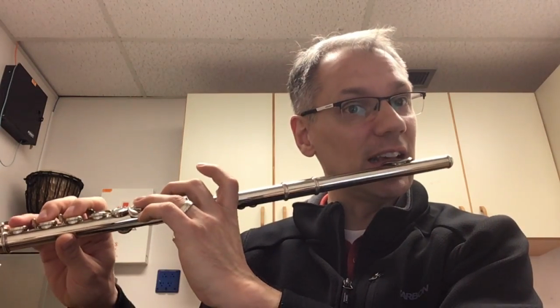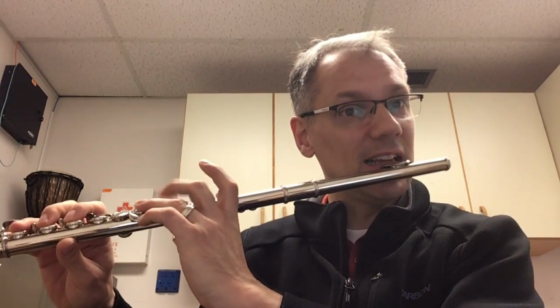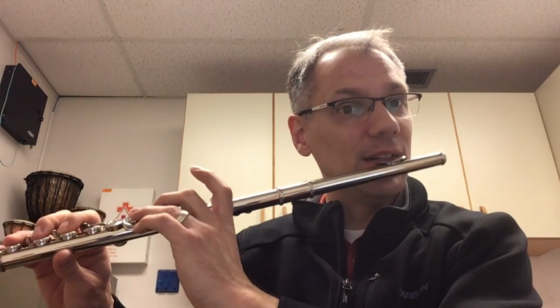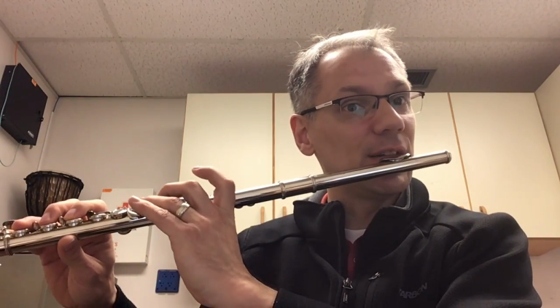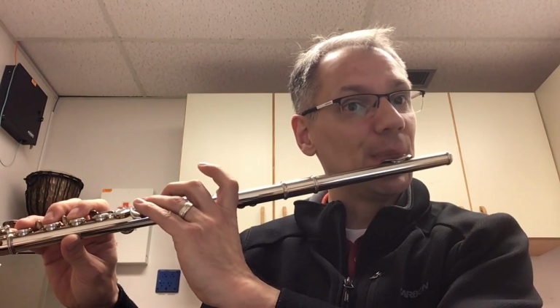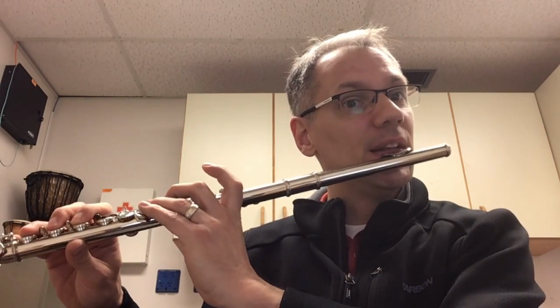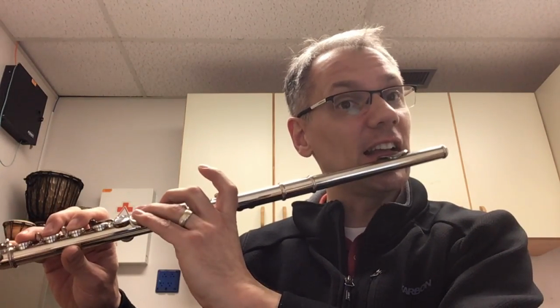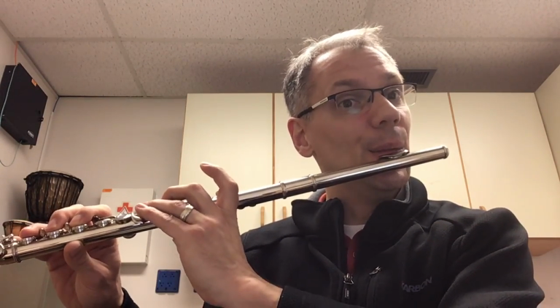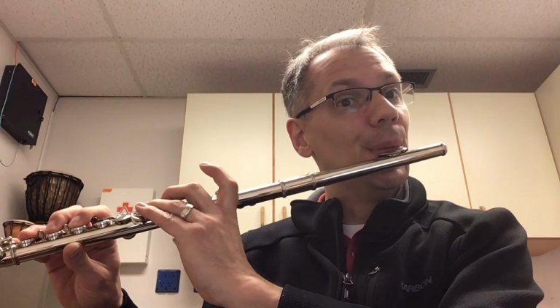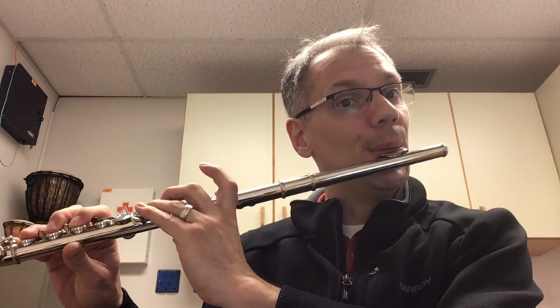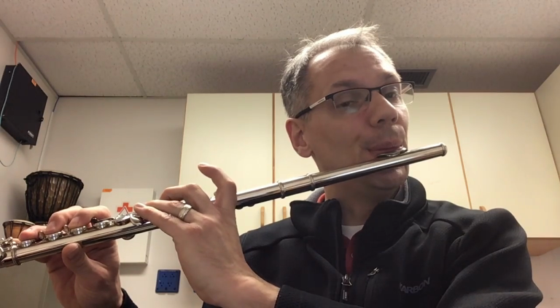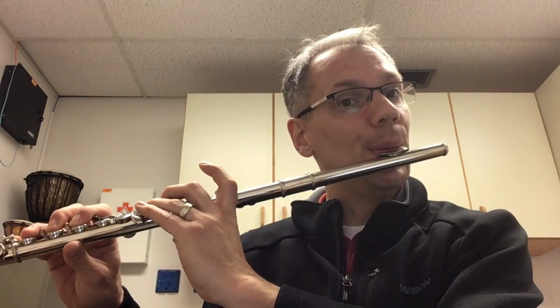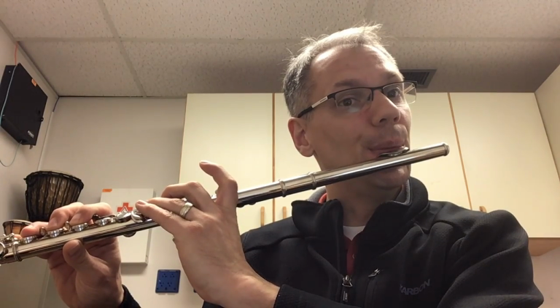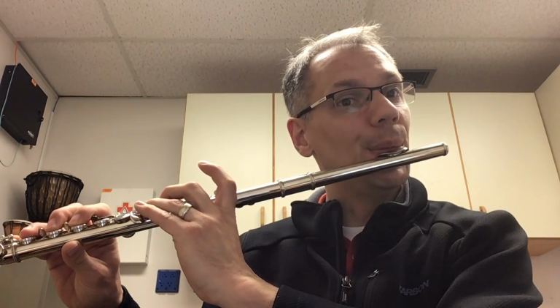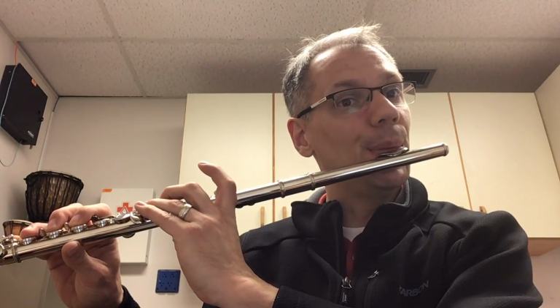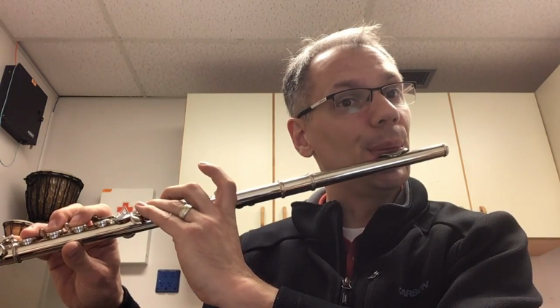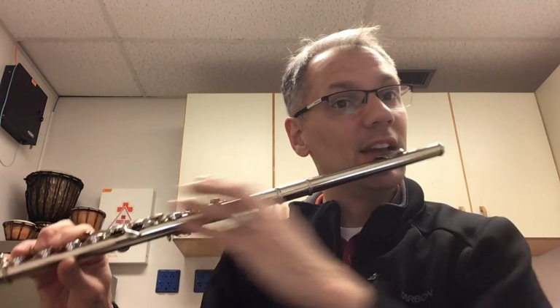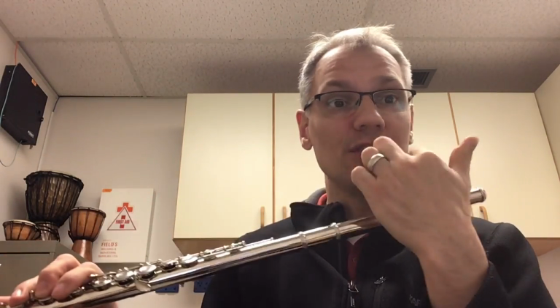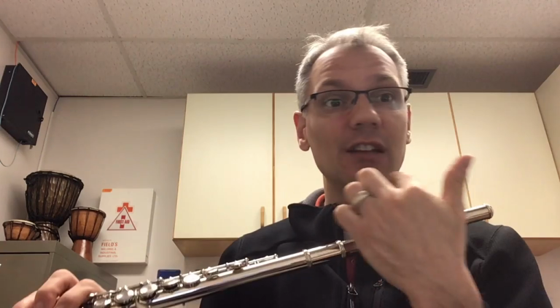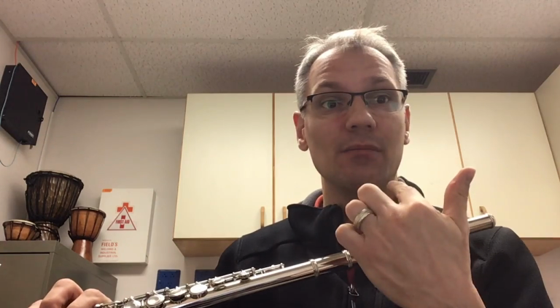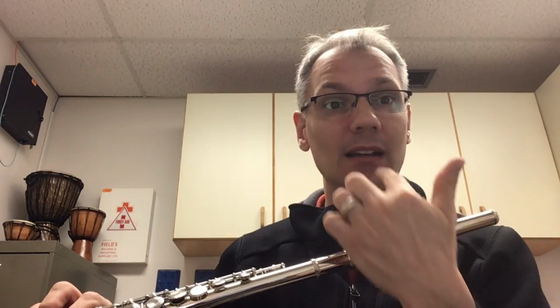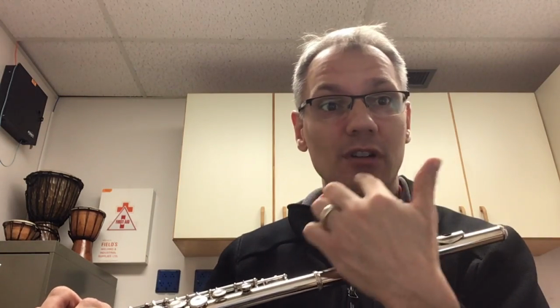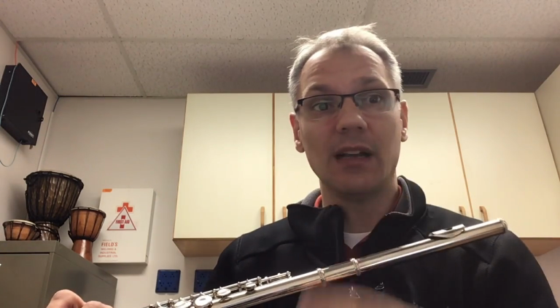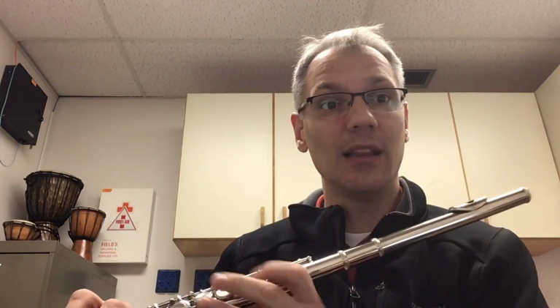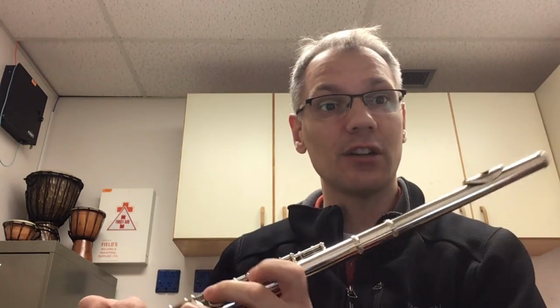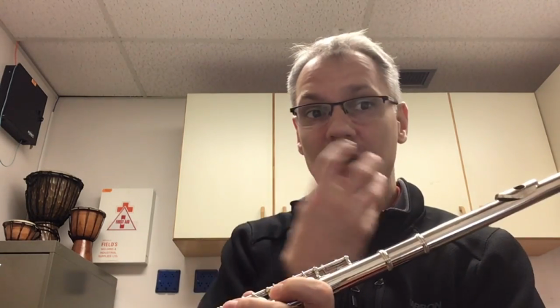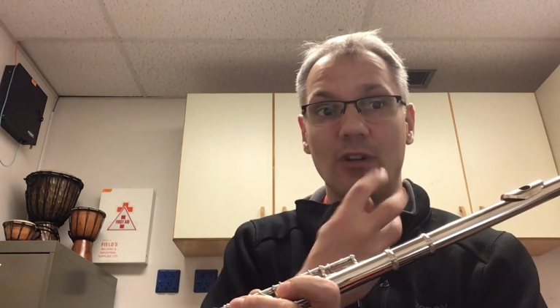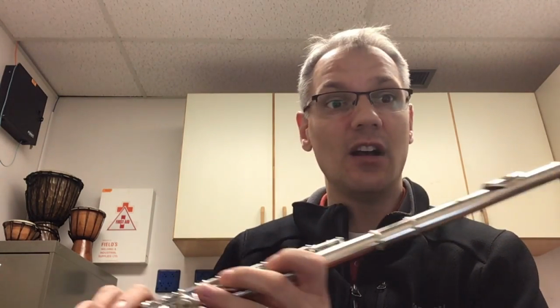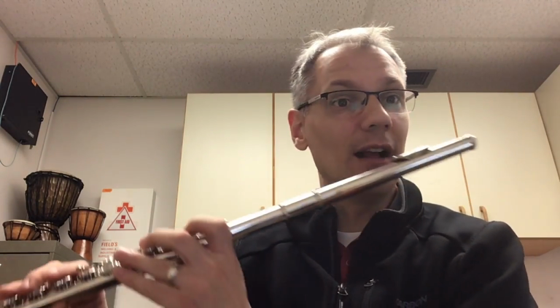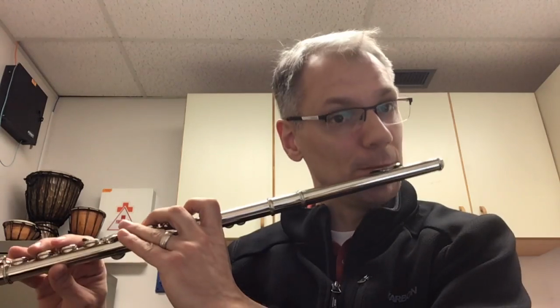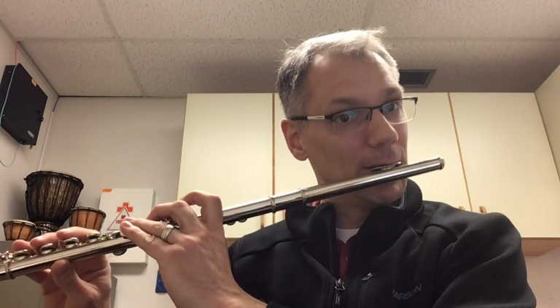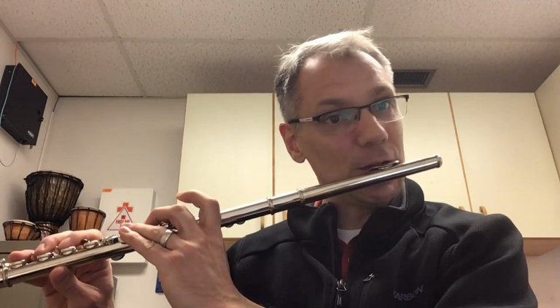So here's a couple of E-flats in a row, just tonguing. Notice there's no change in my embouchure and my lip structure and formation around the head joint.